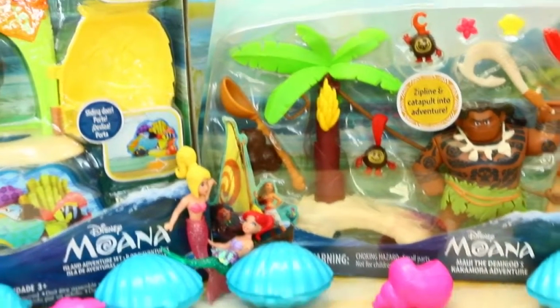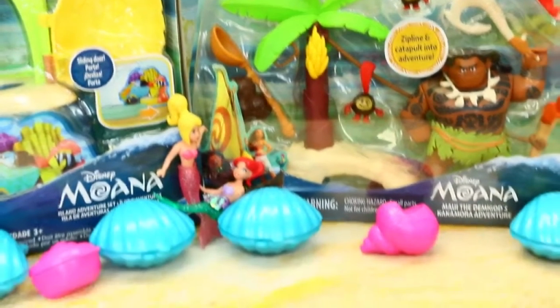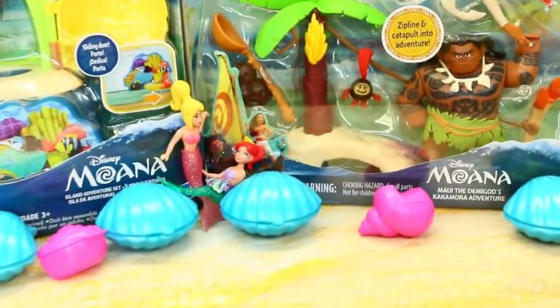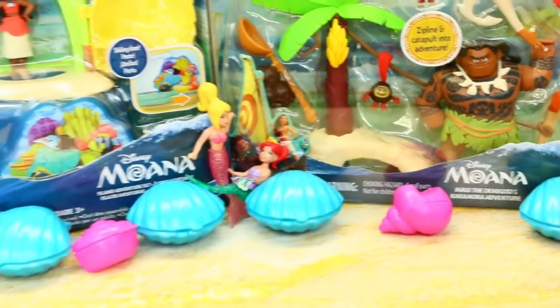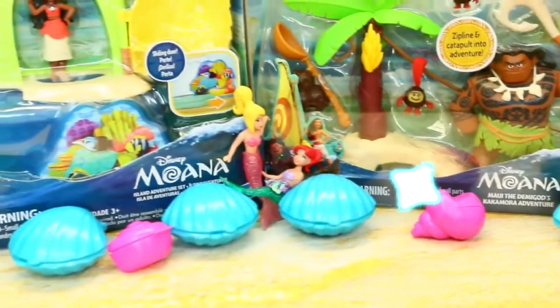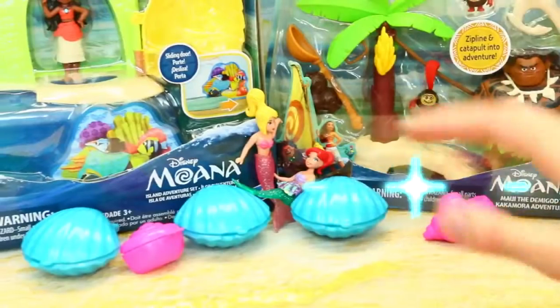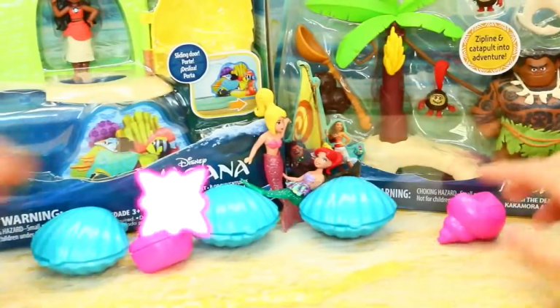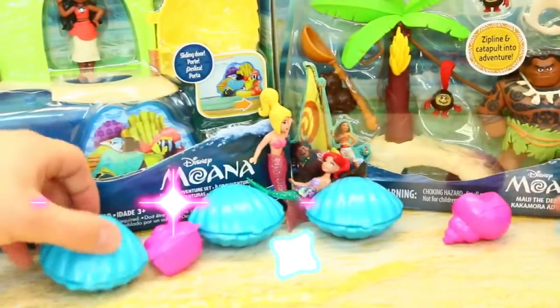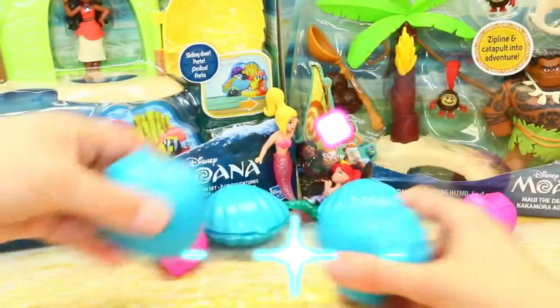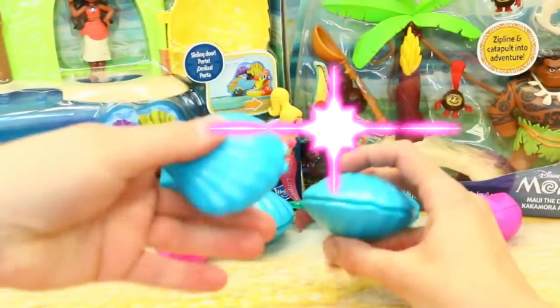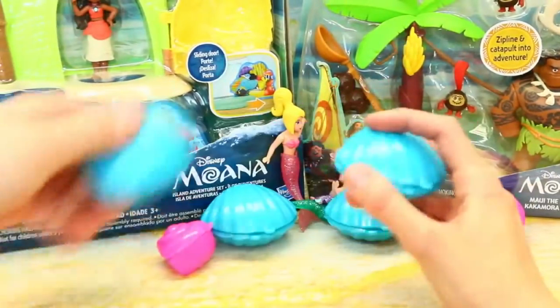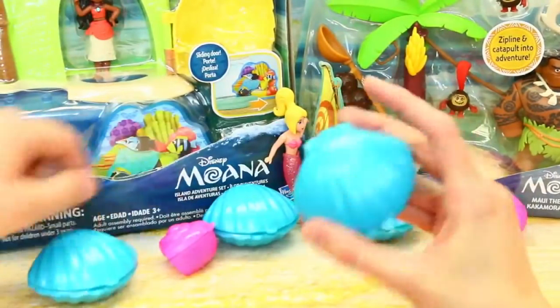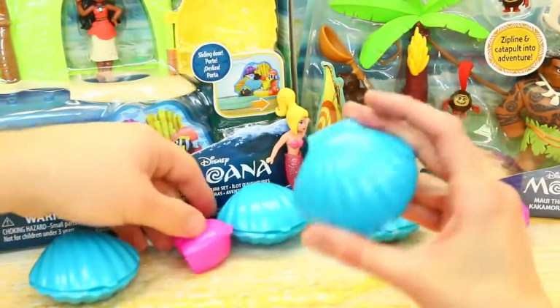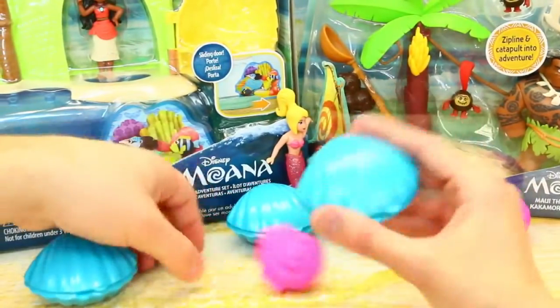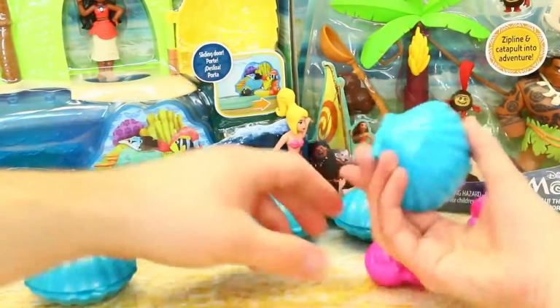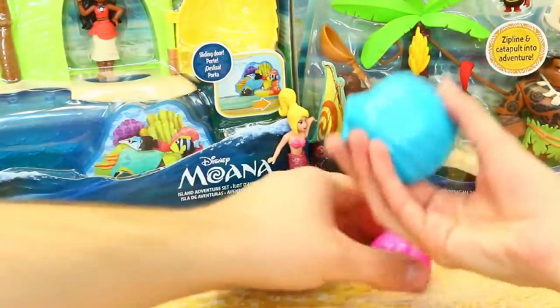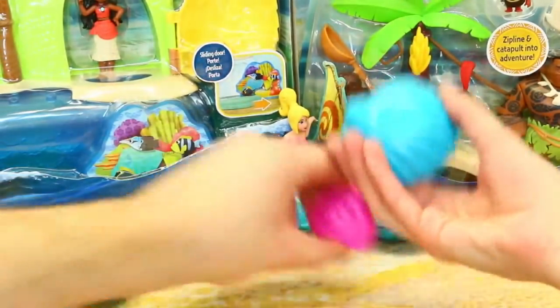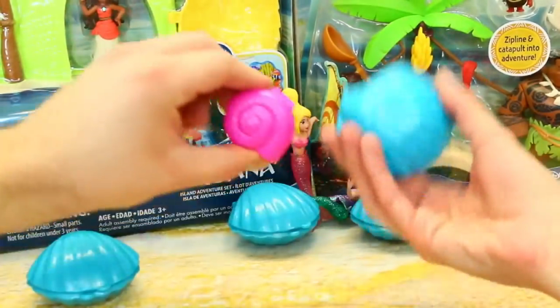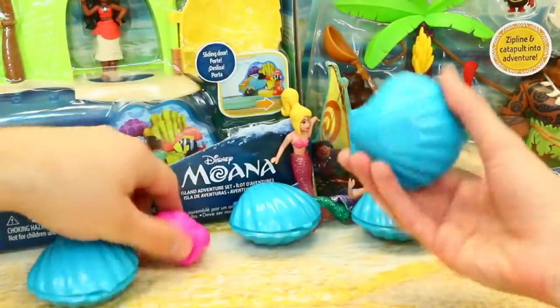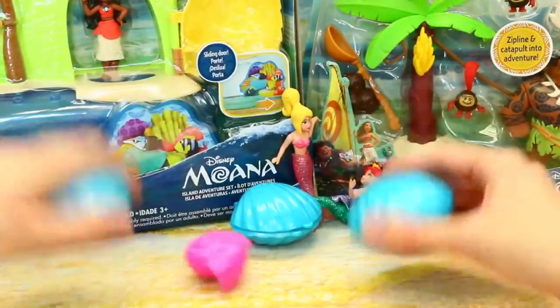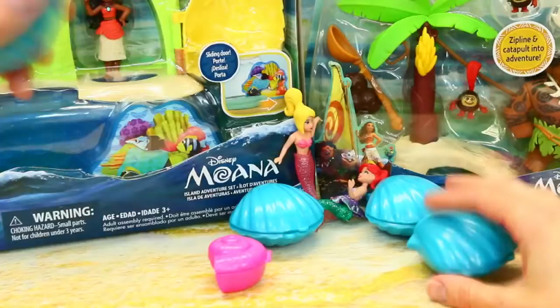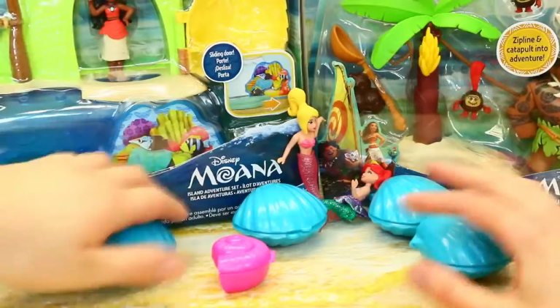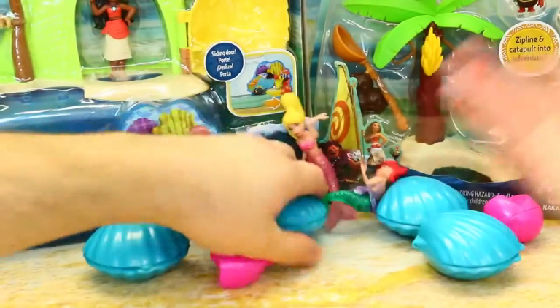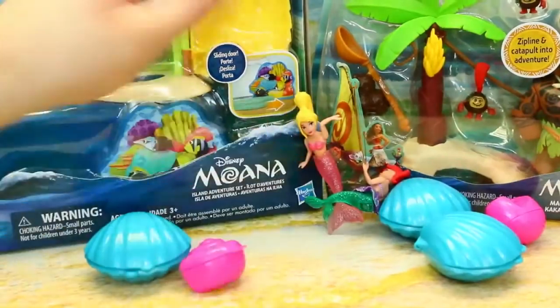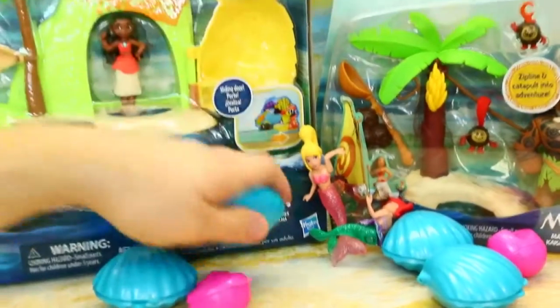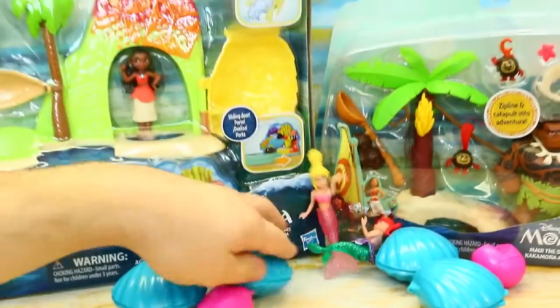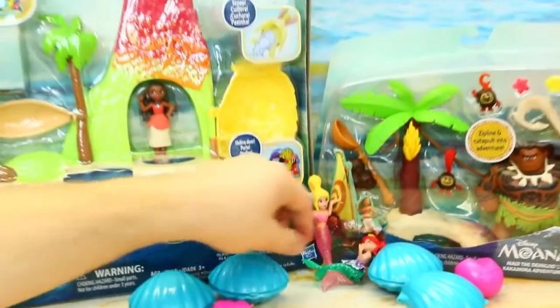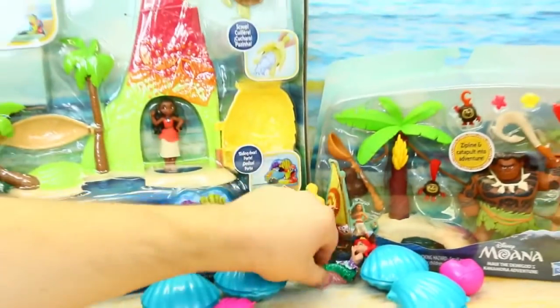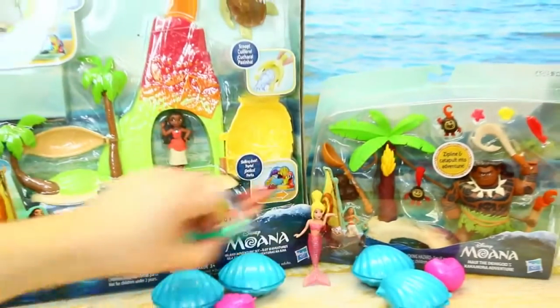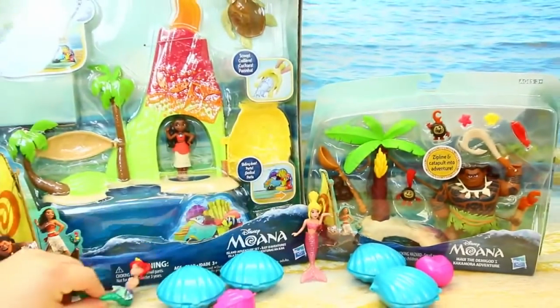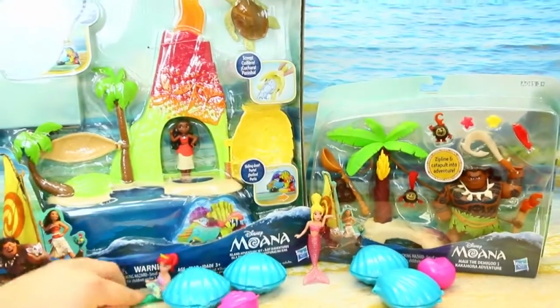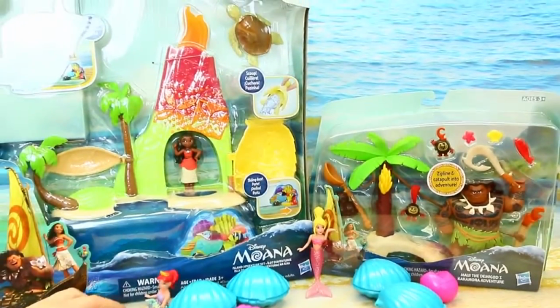And then we have surprise shells — clamshells and little spiral shells. This feels heavy, whatever's inside here. And then Ariel and stuff. So let's open everybody up and we can start playing.